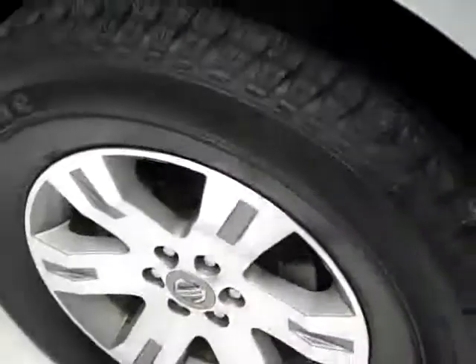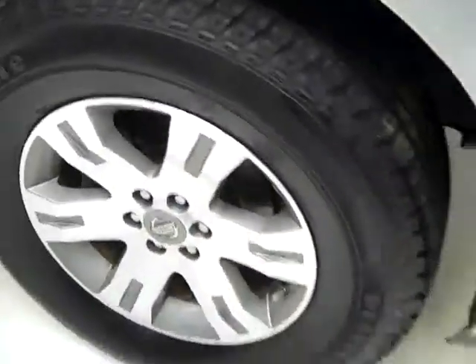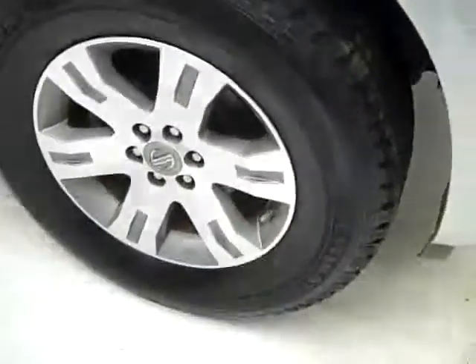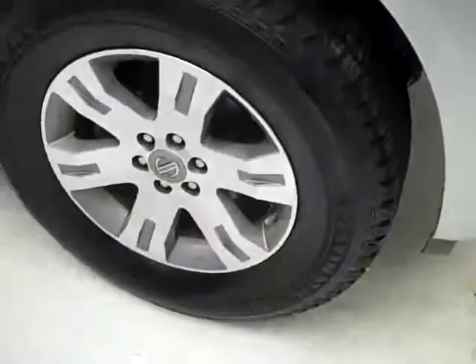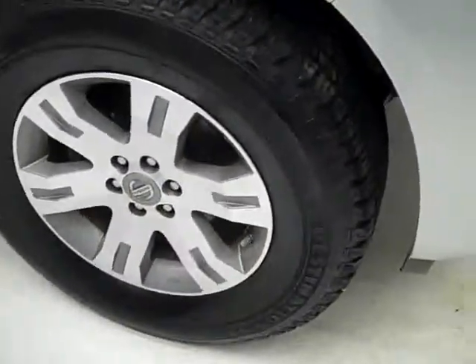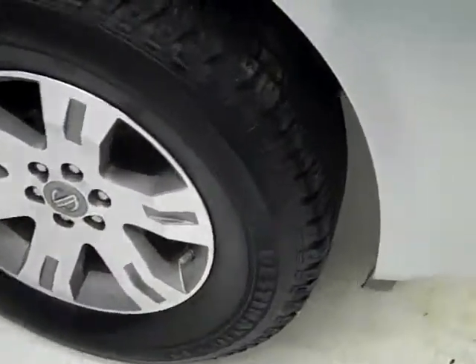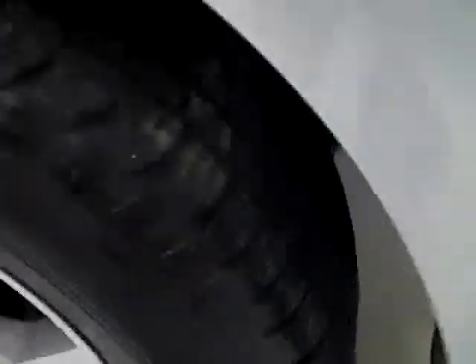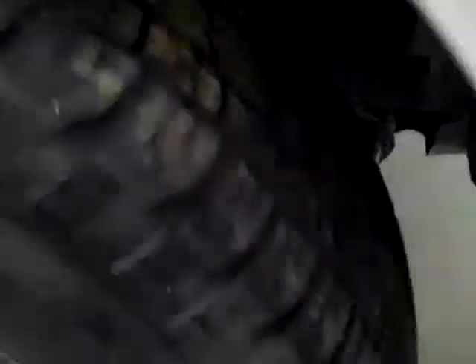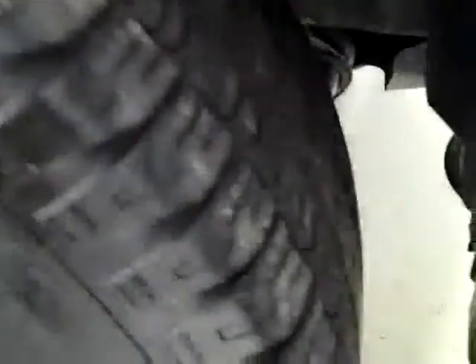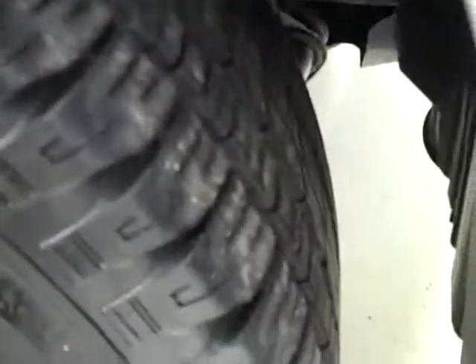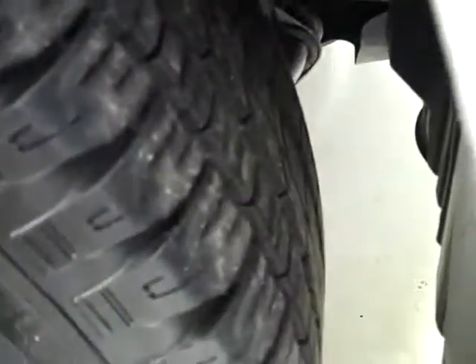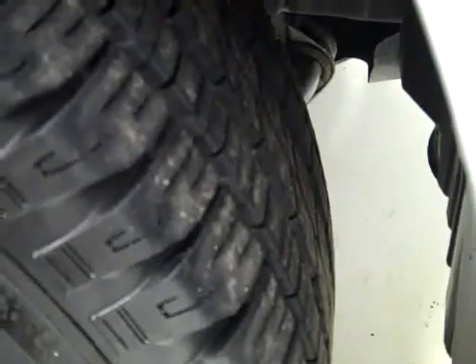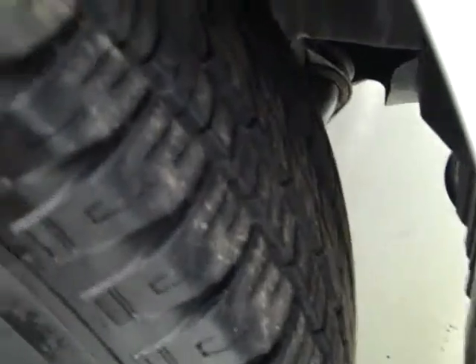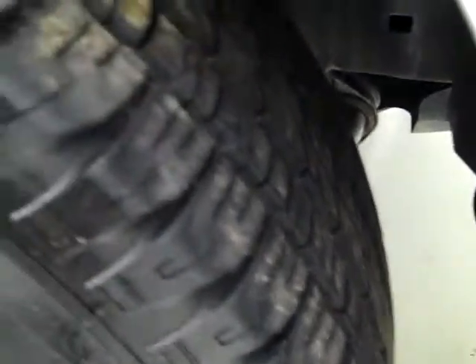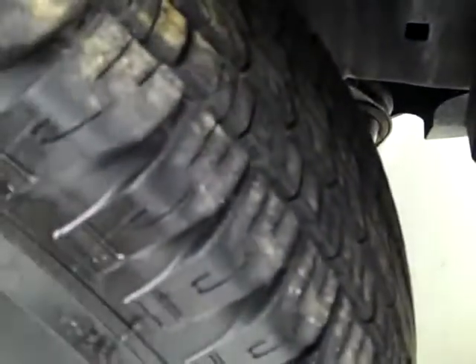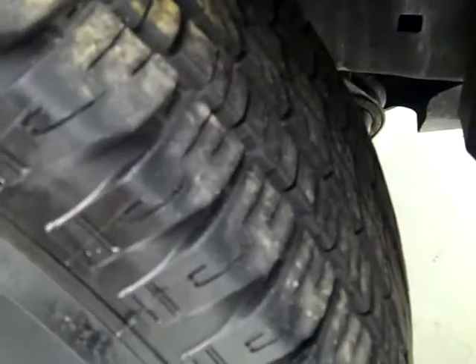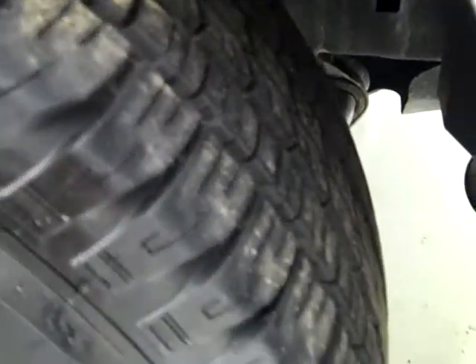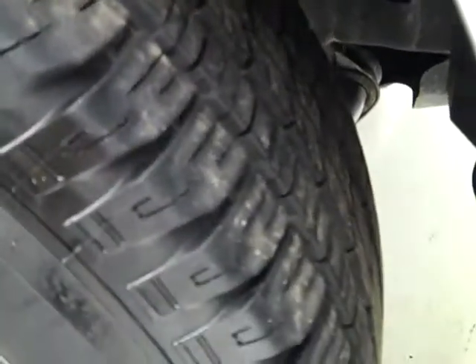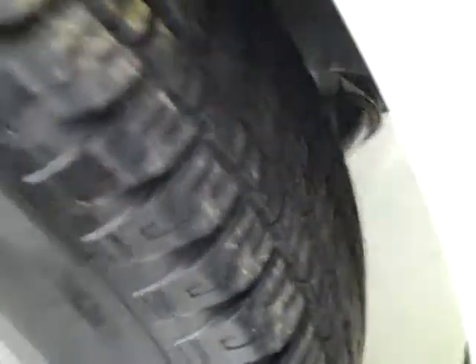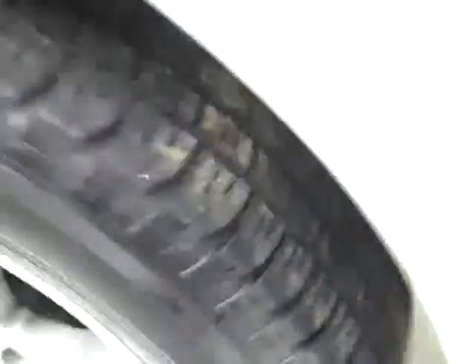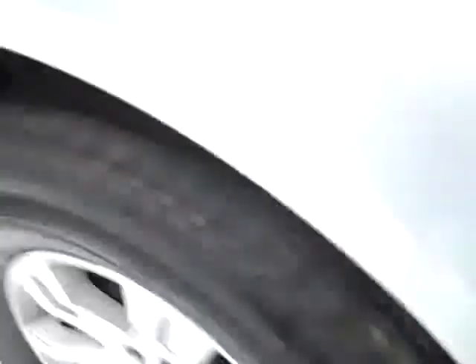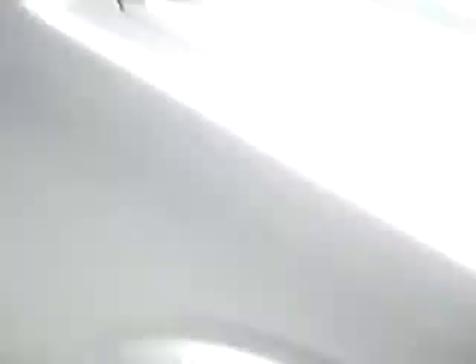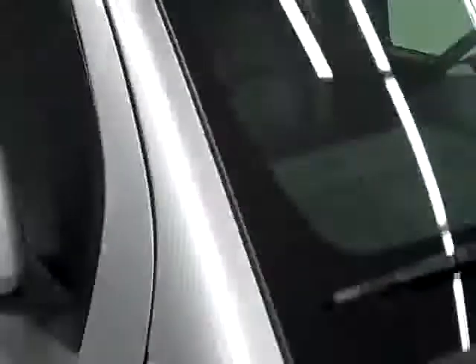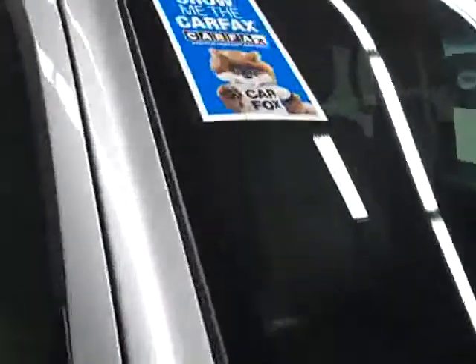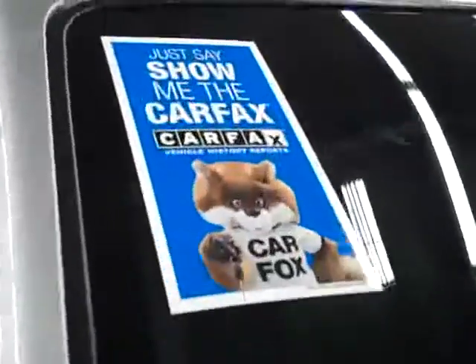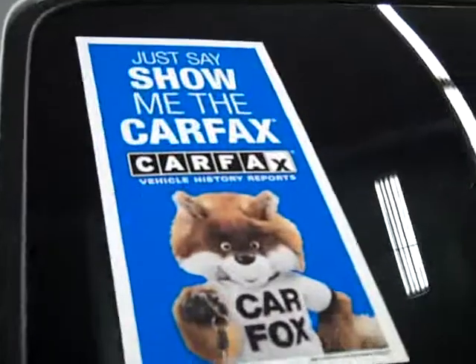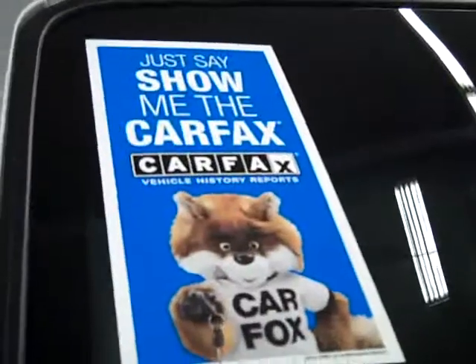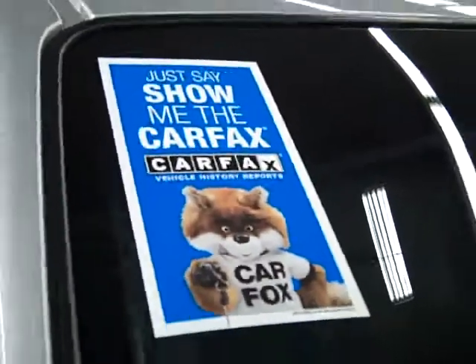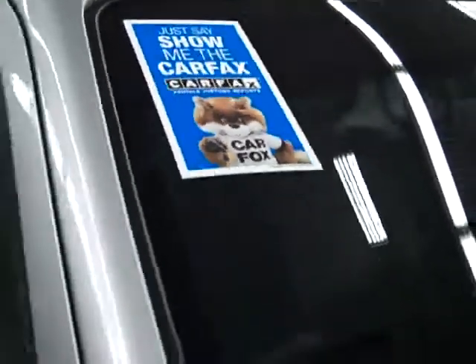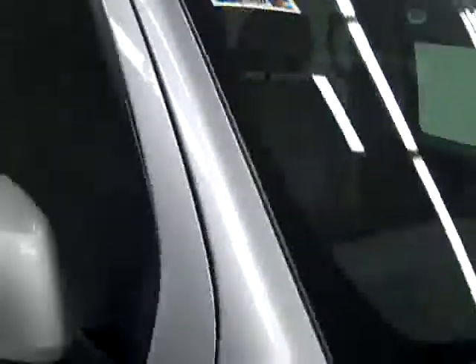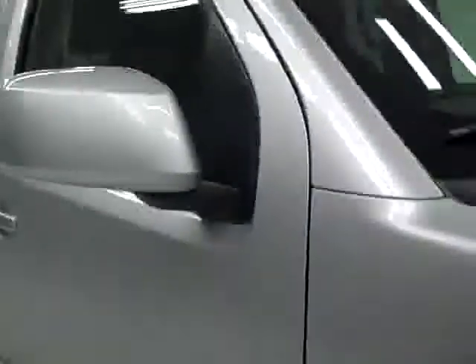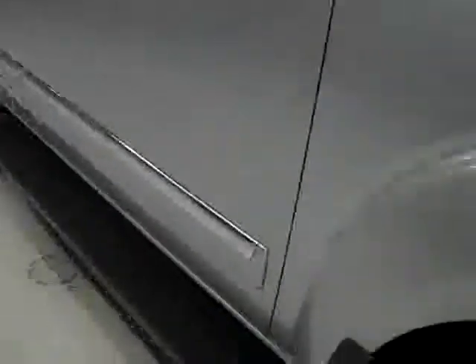These Firestone Destination LE tires are pretty close to new. I'm going to say they've probably got 80% of their tread, maybe even more. And it's a clean Carfax on this vehicle.